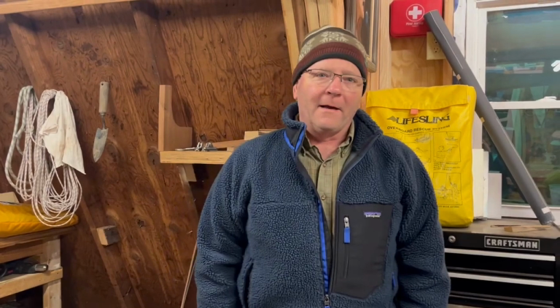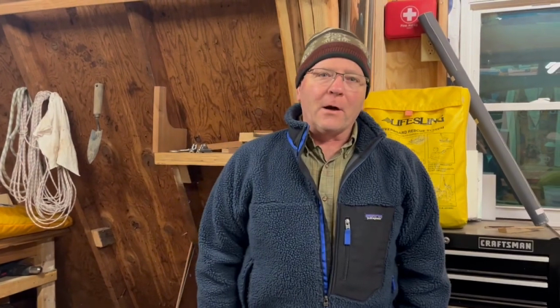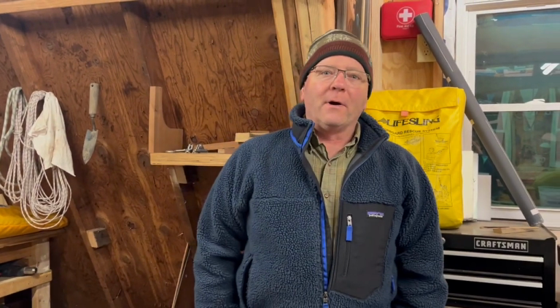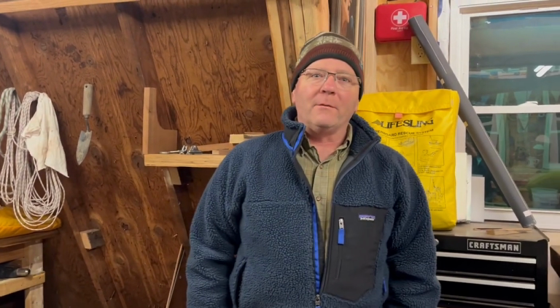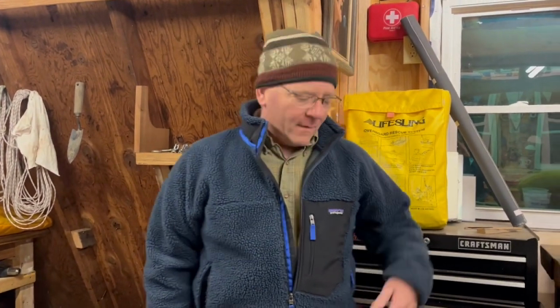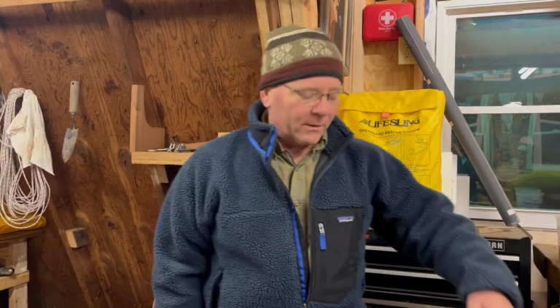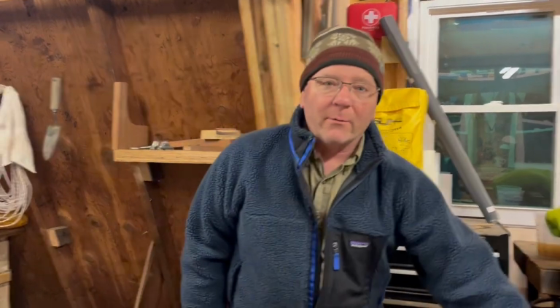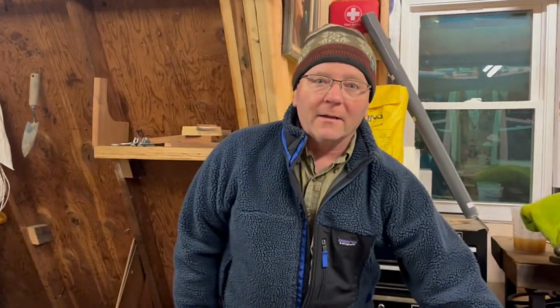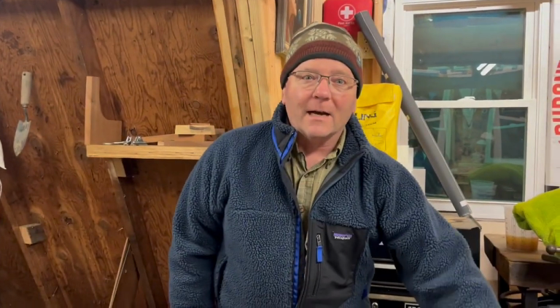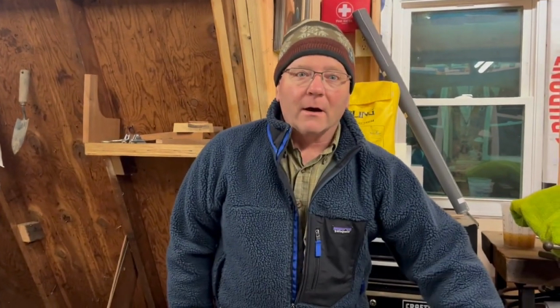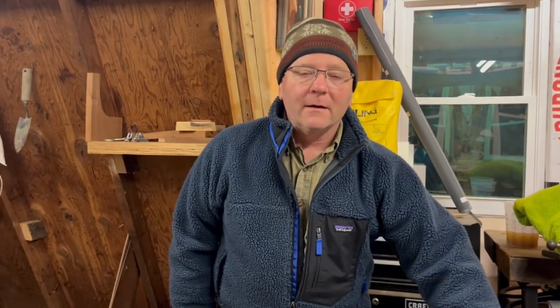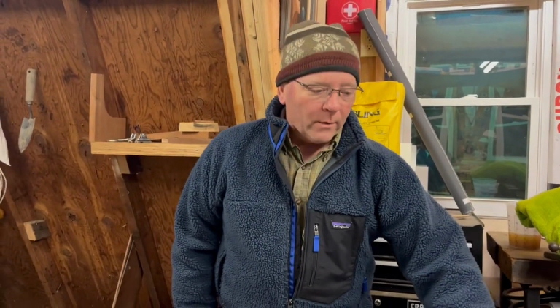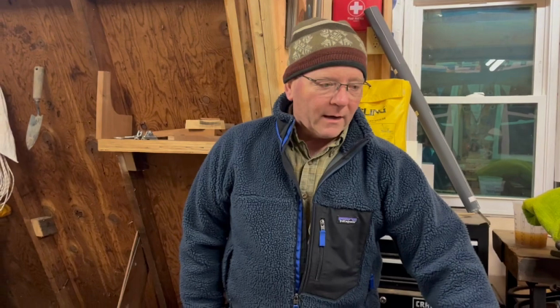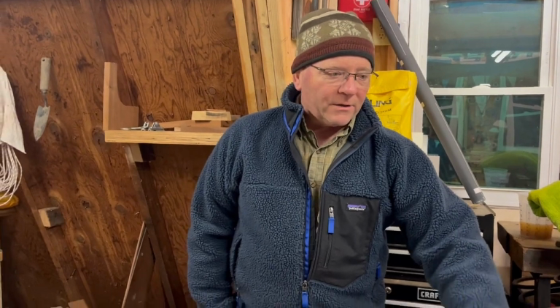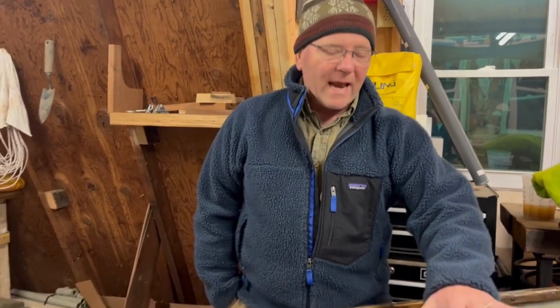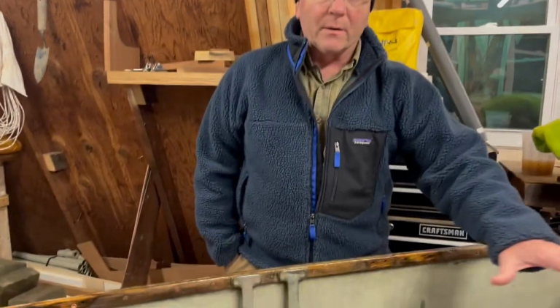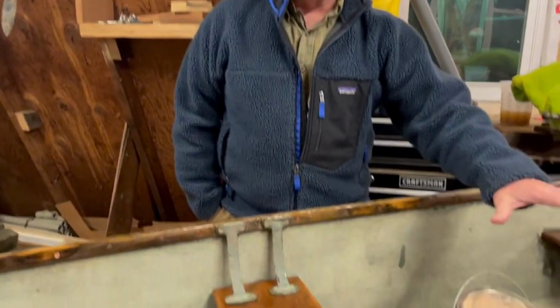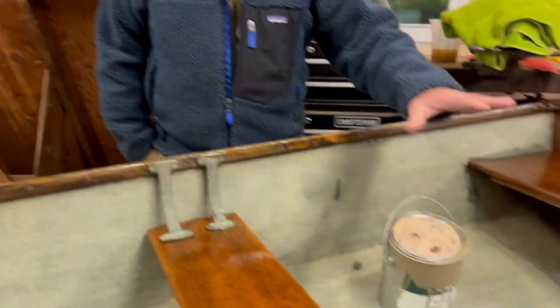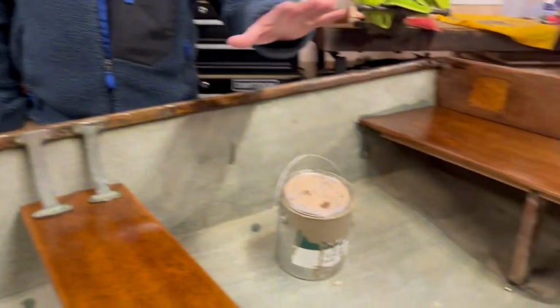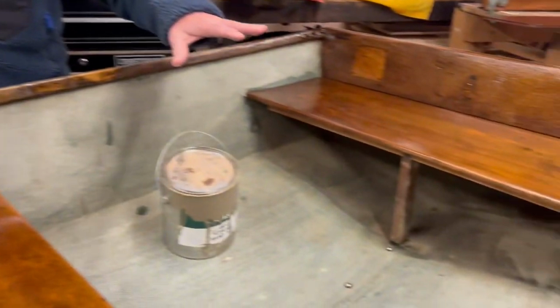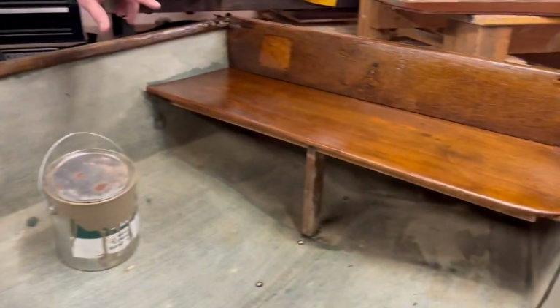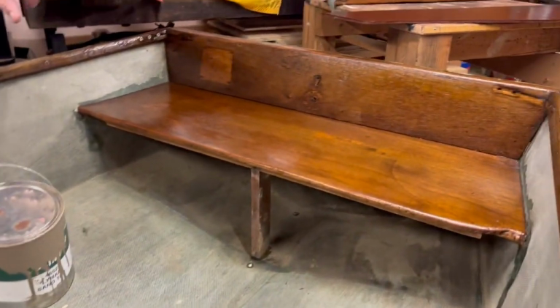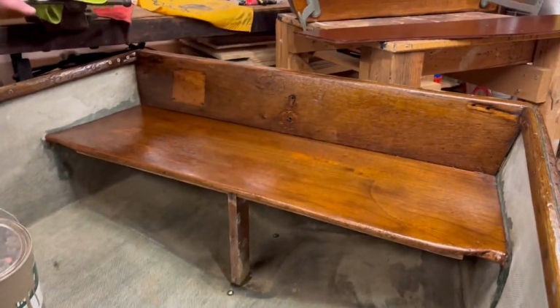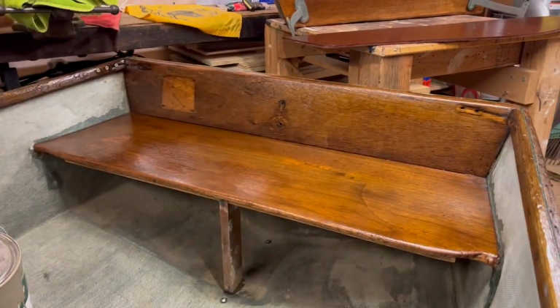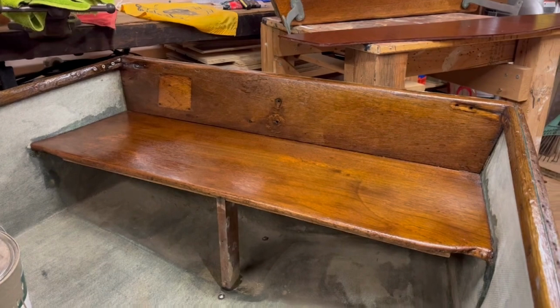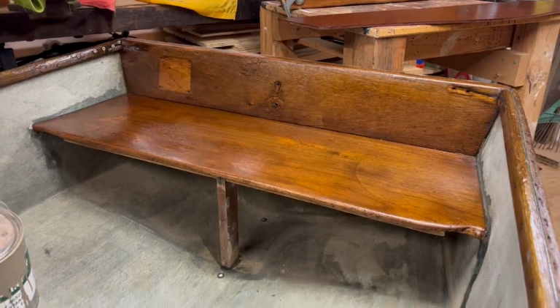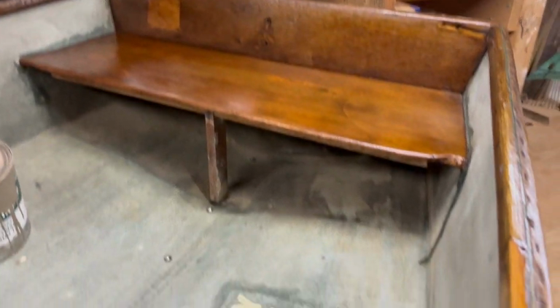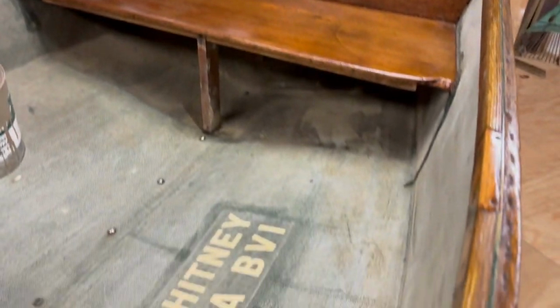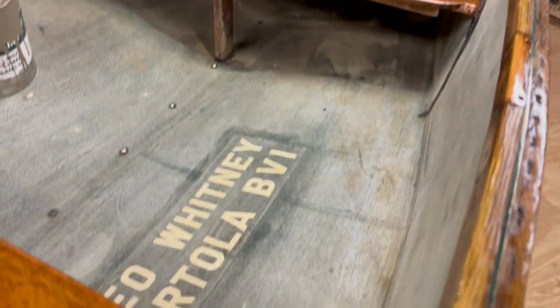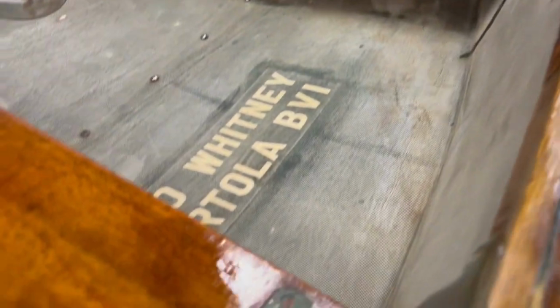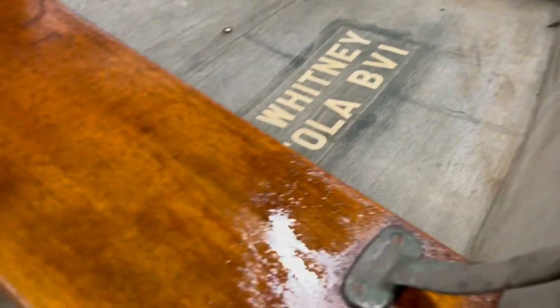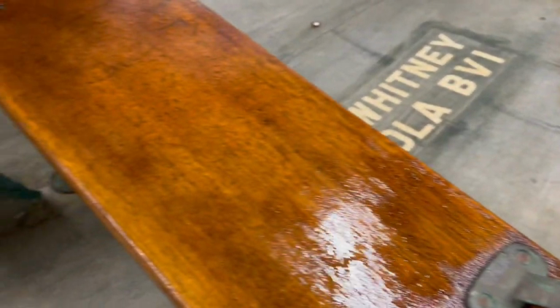Good to be back with you again. The last time we talked, we had just taped up the boat and put plastic inside so that we could lay down some clear penetrating epoxy and then the initial coats of varnish.